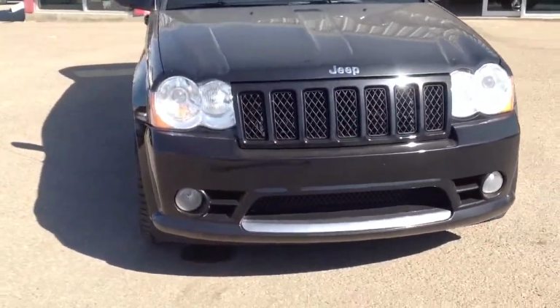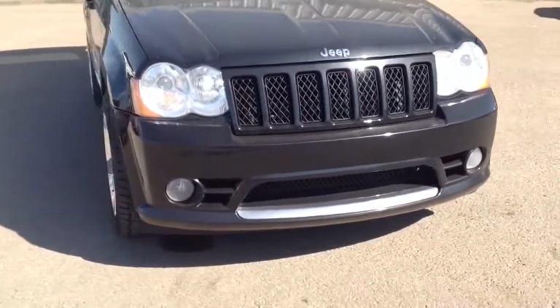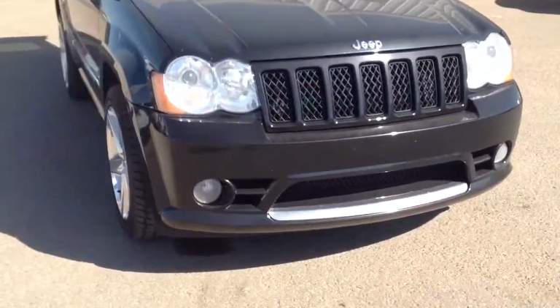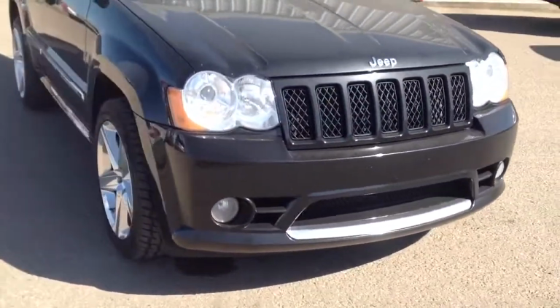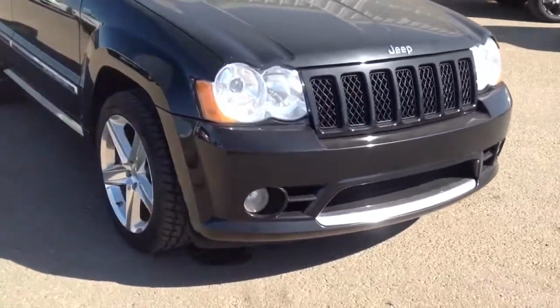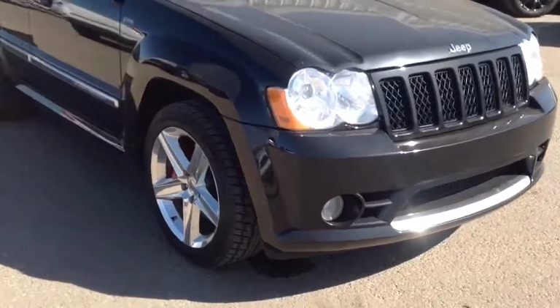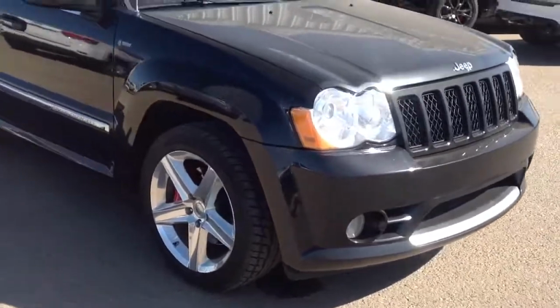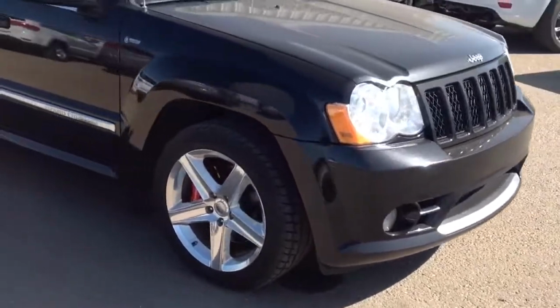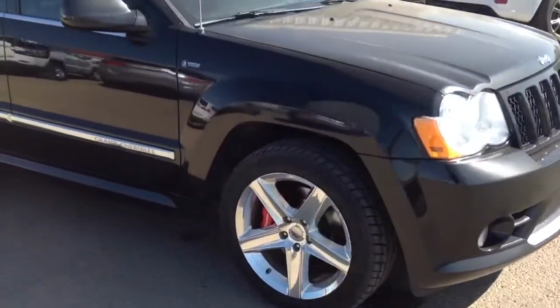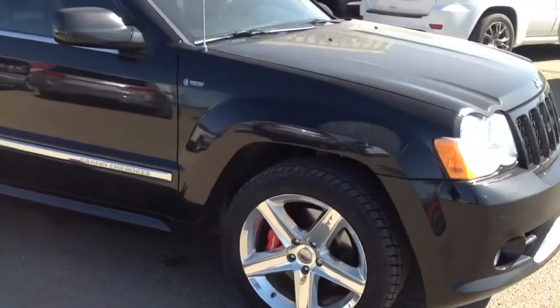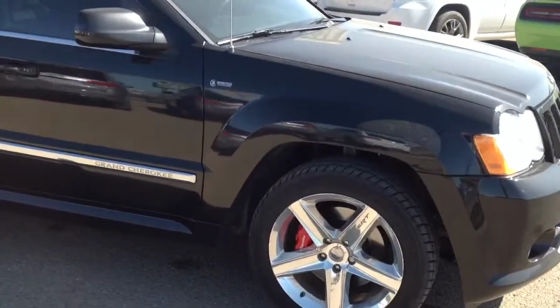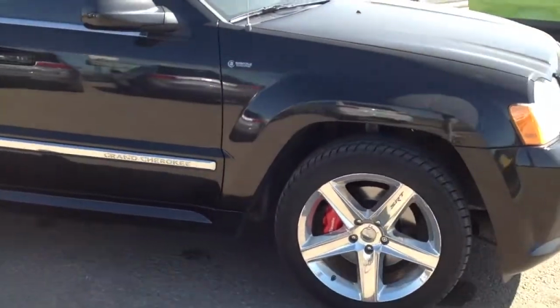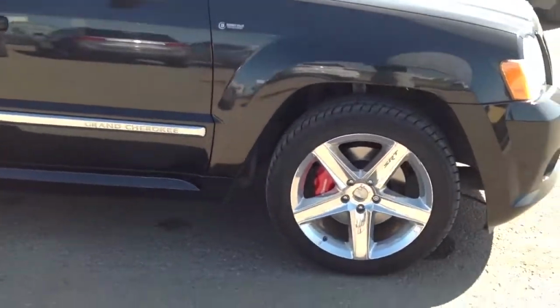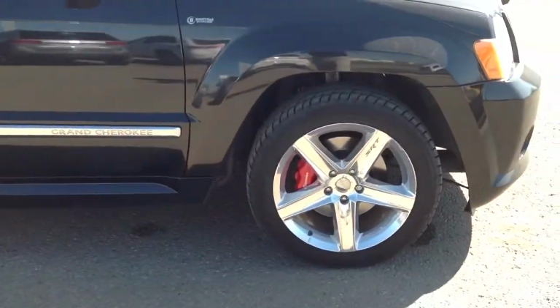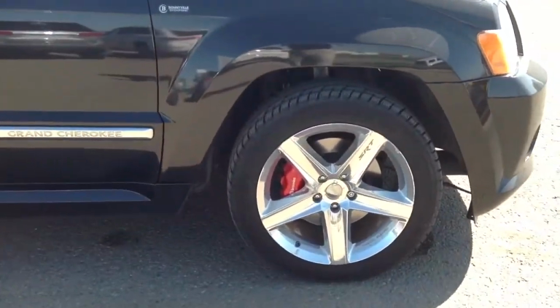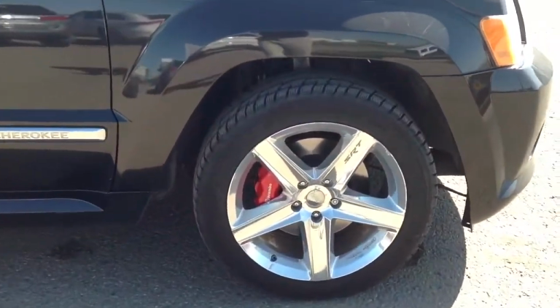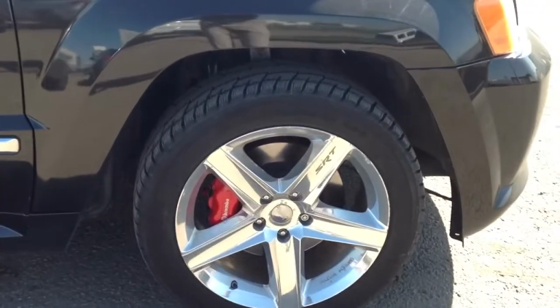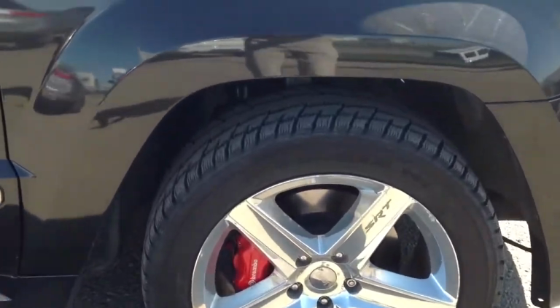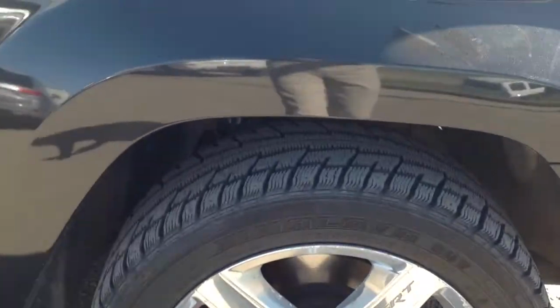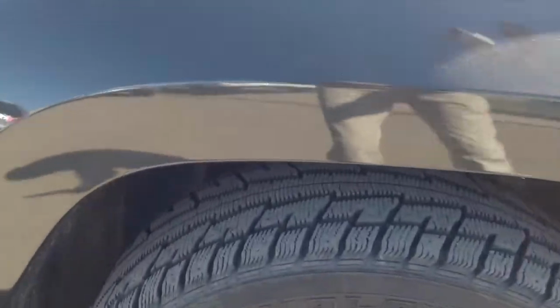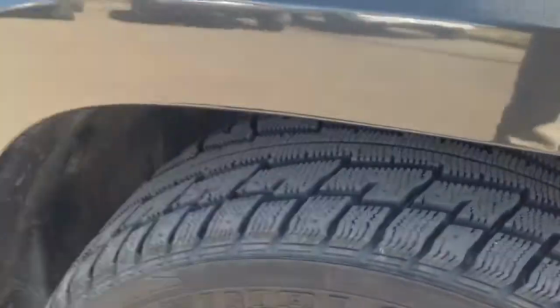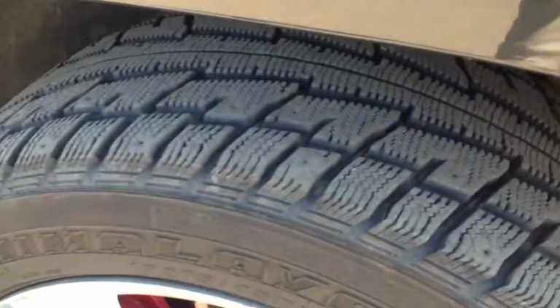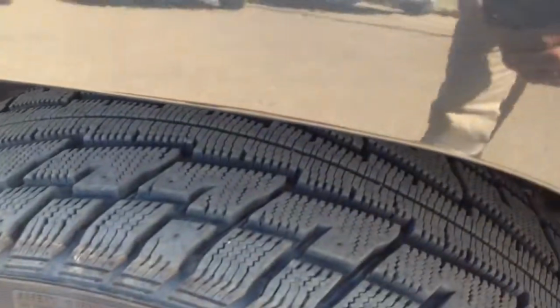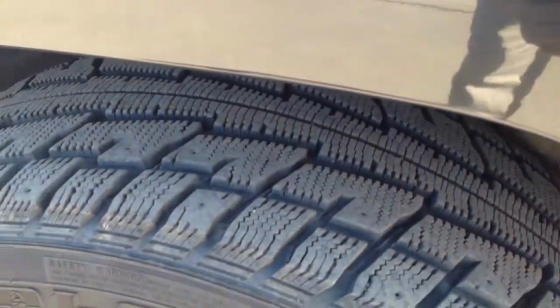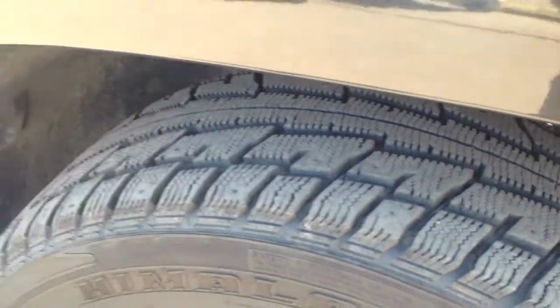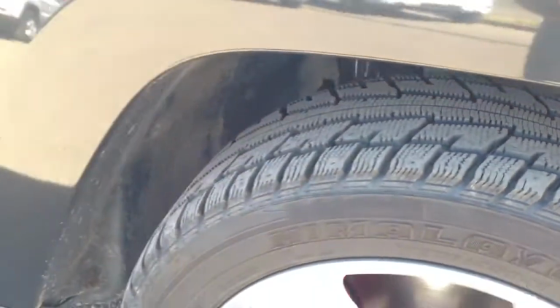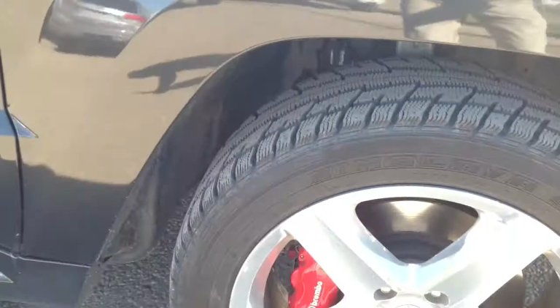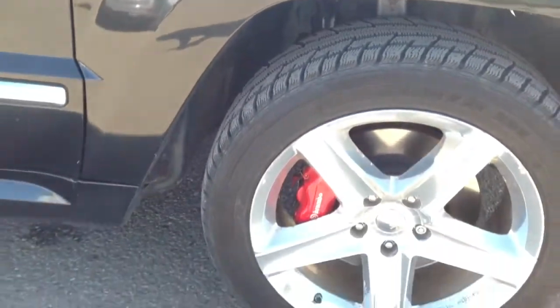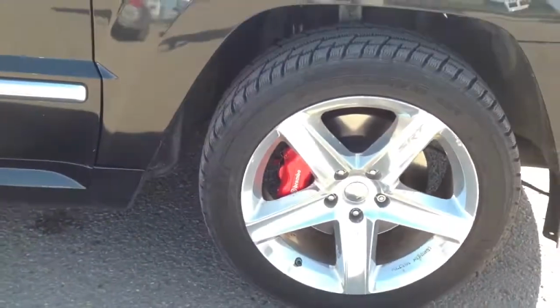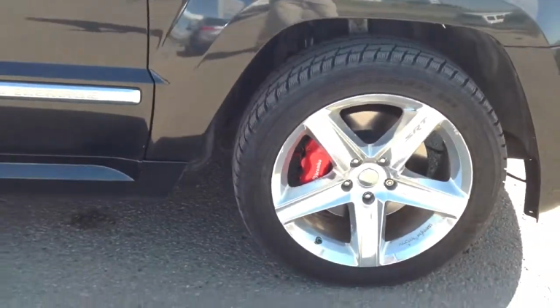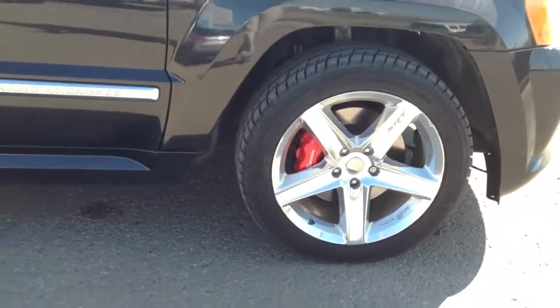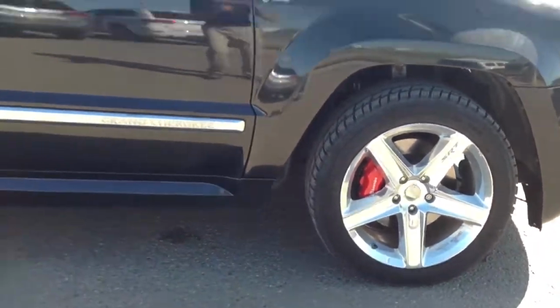Fog lights in front. This unit has been kept in very good shape. Here's a look at the tires — it's got 20-inch rubber on it.